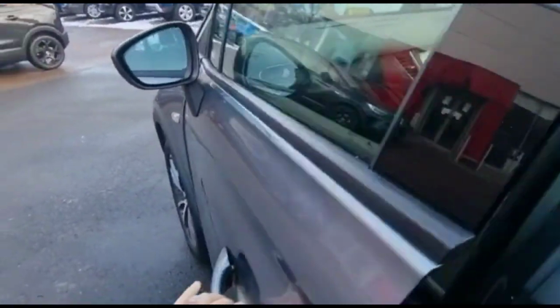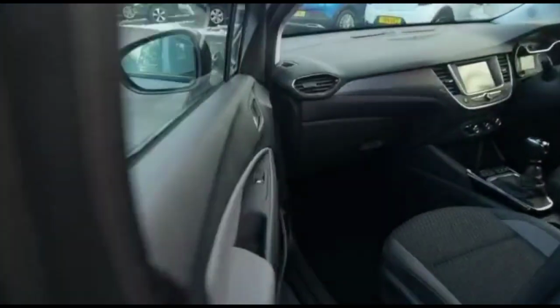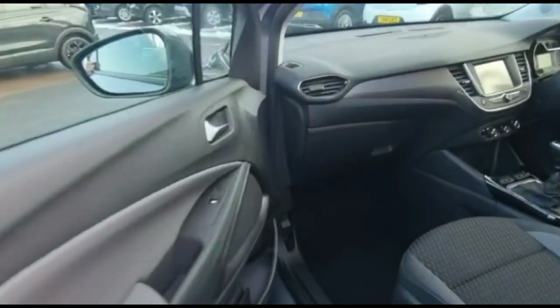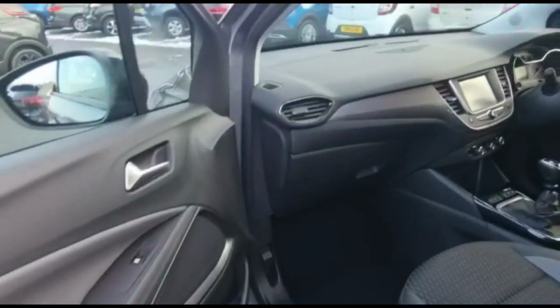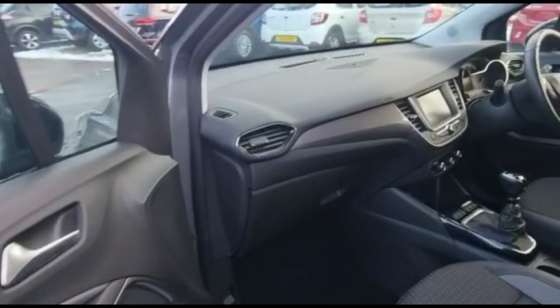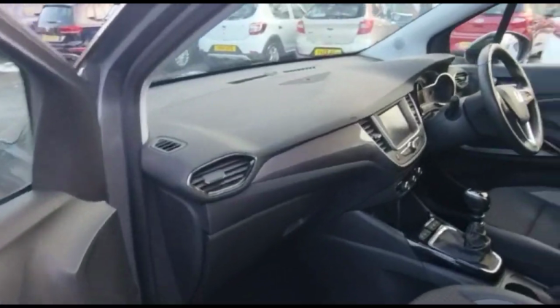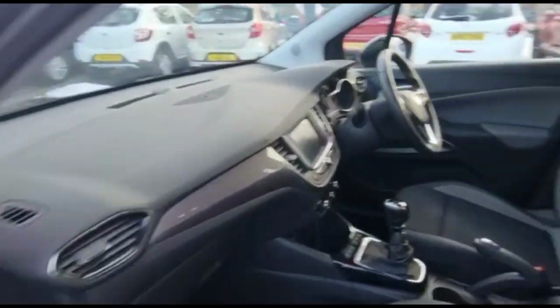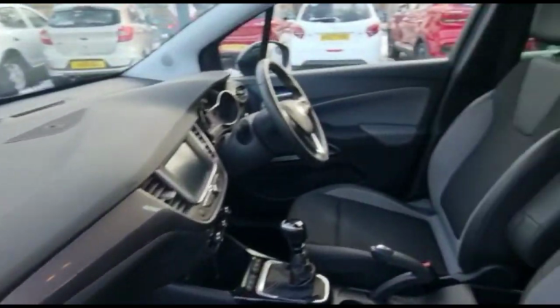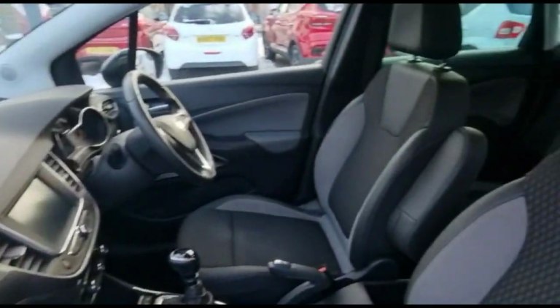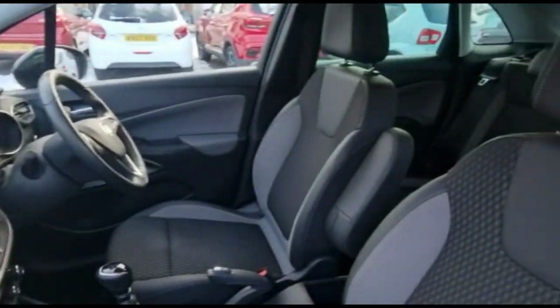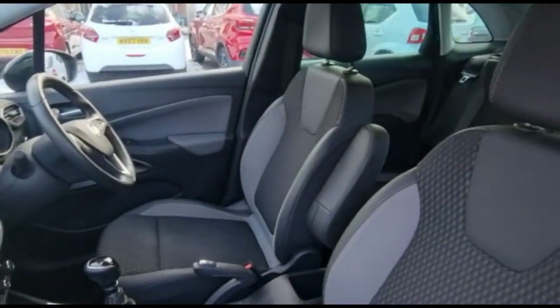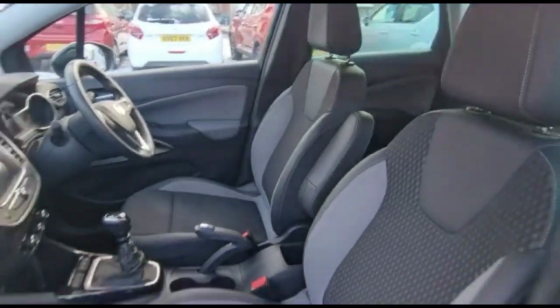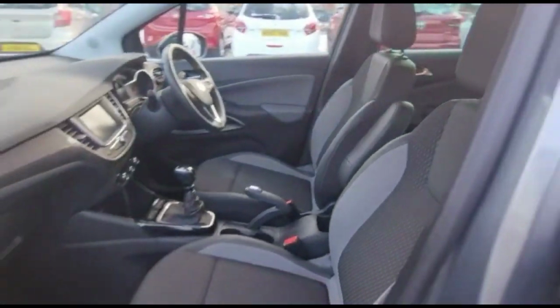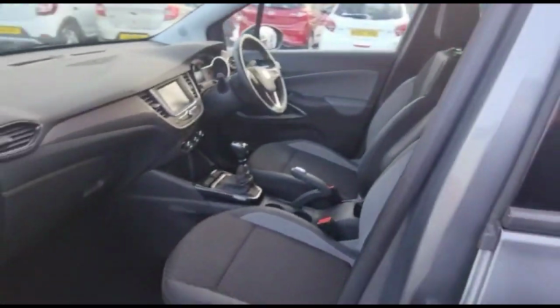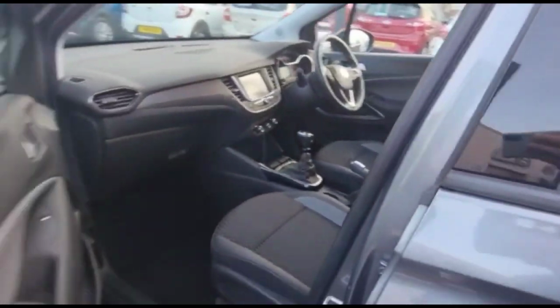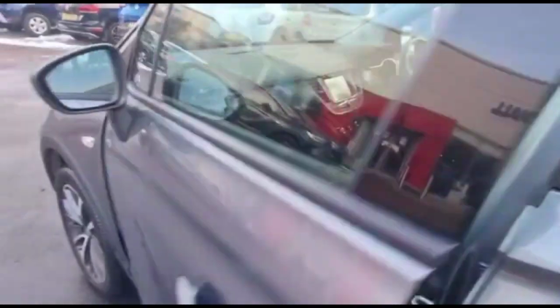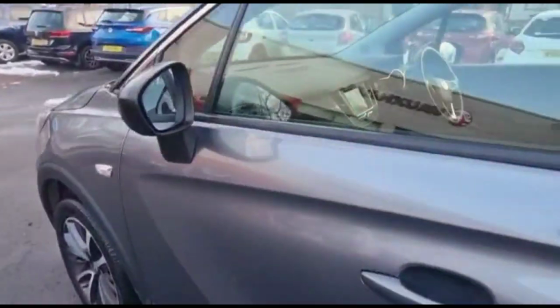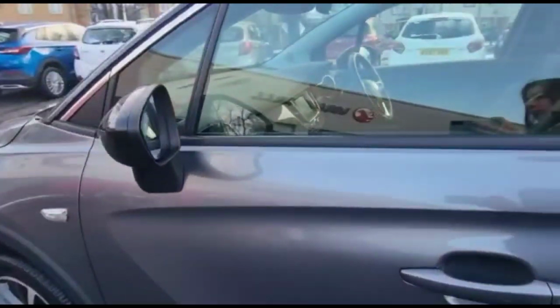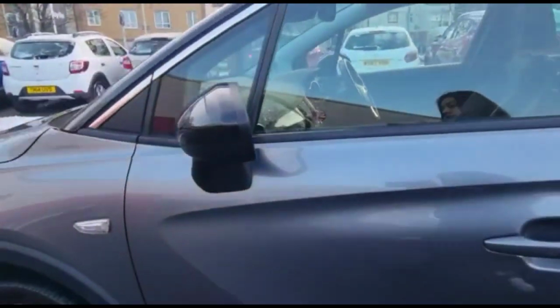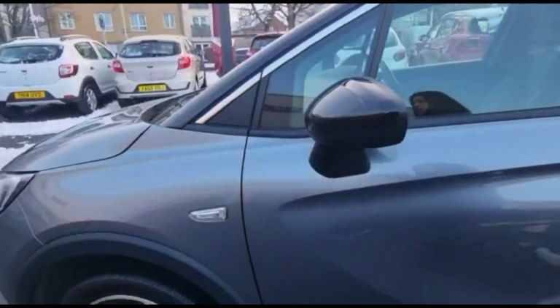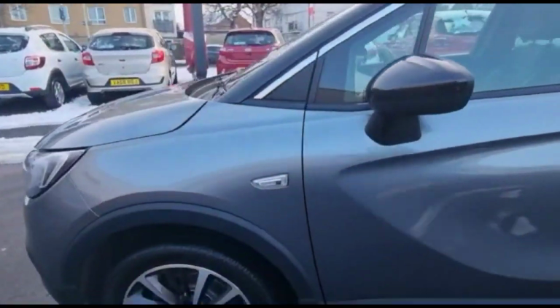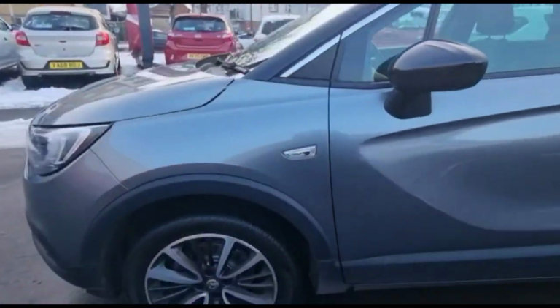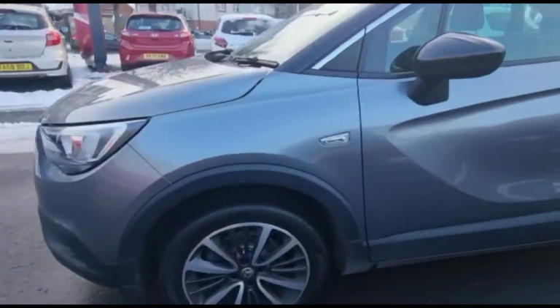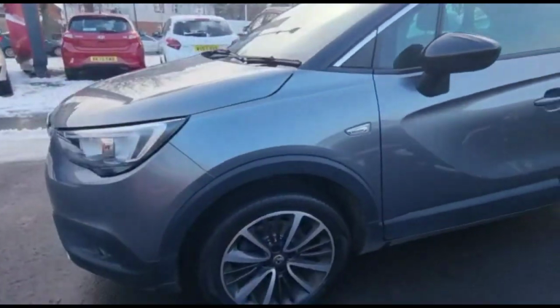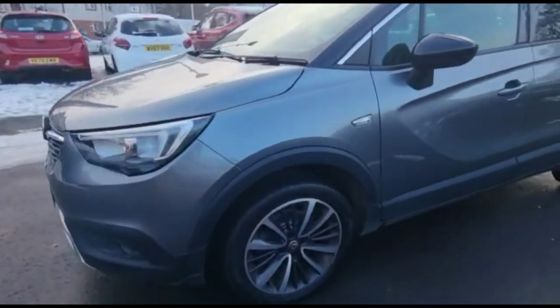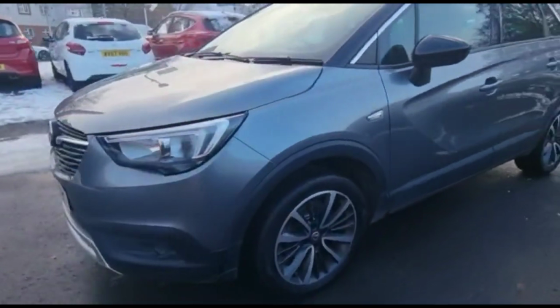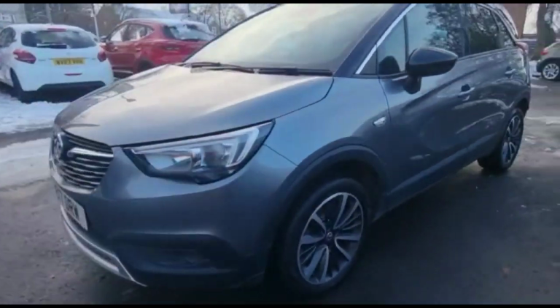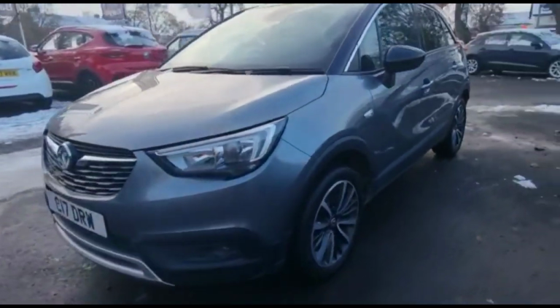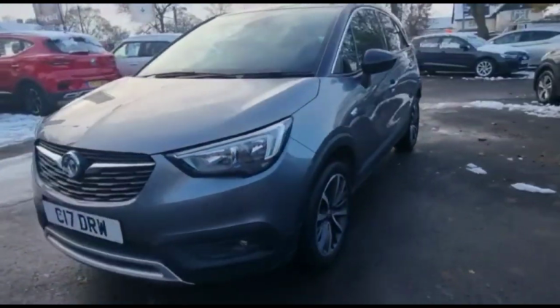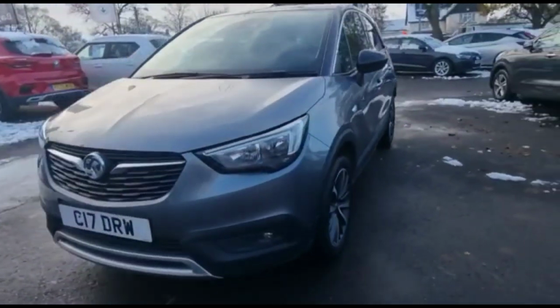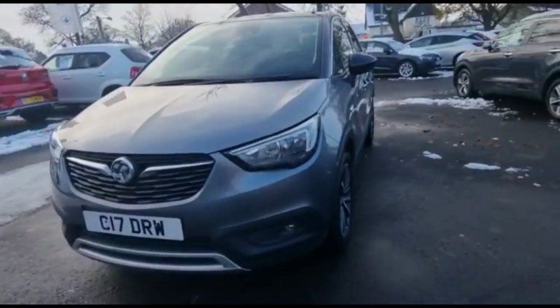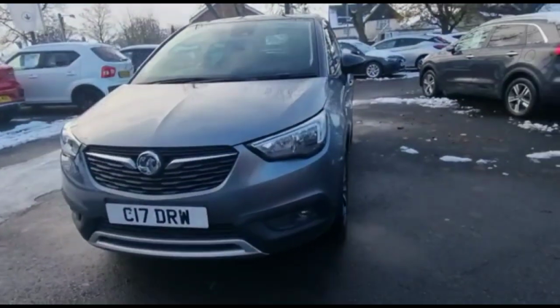Inside the front, there is a height-adjustable driver's seat and grey half-leather upholstery. Colour-coded door handles with contrasting black mirrors. LED daytime running lights and front fog lights.